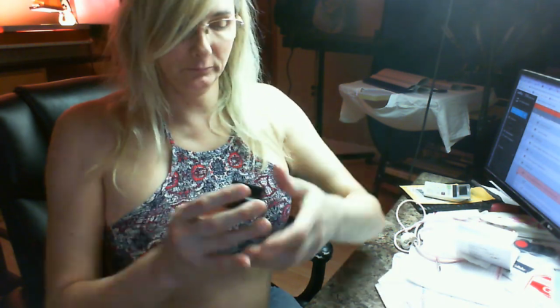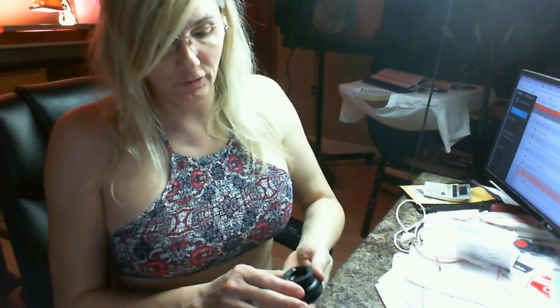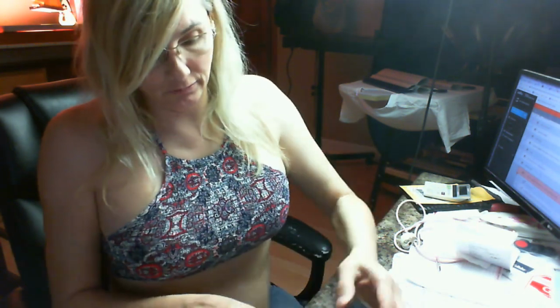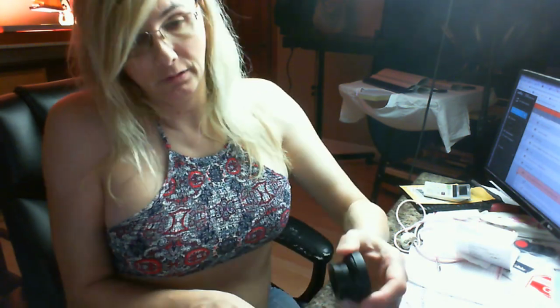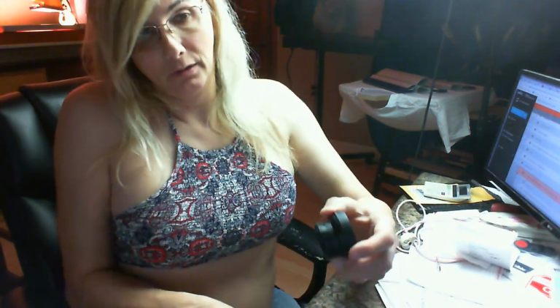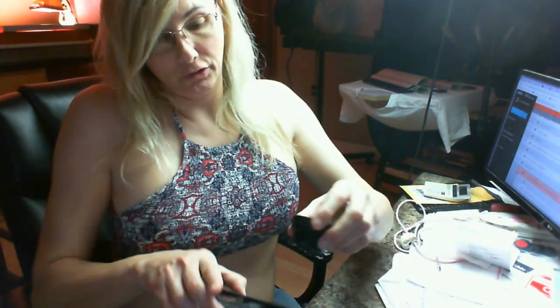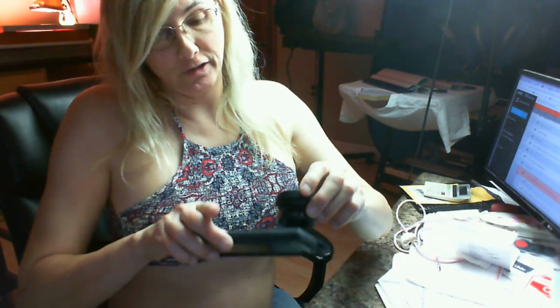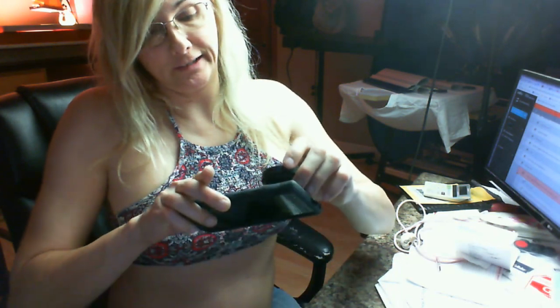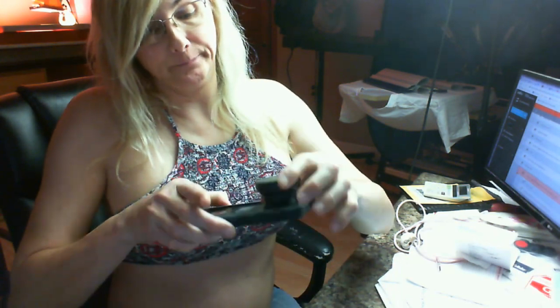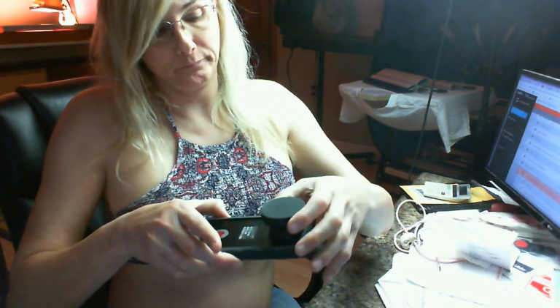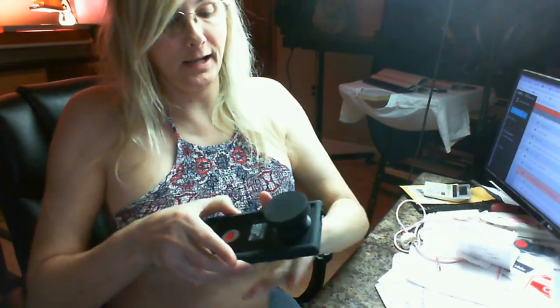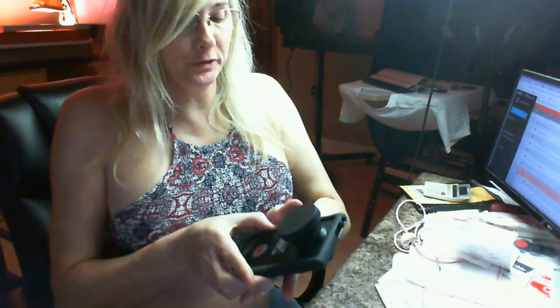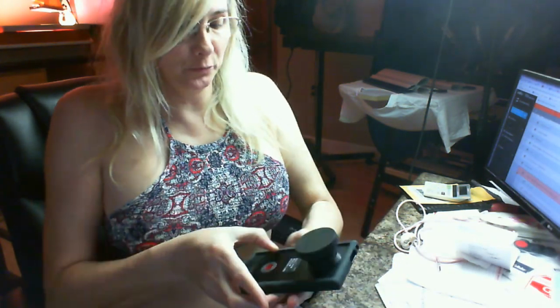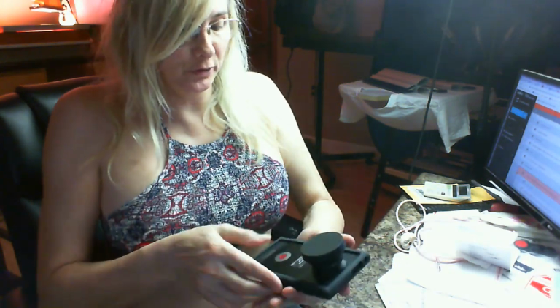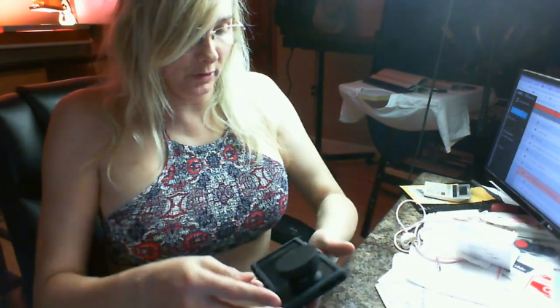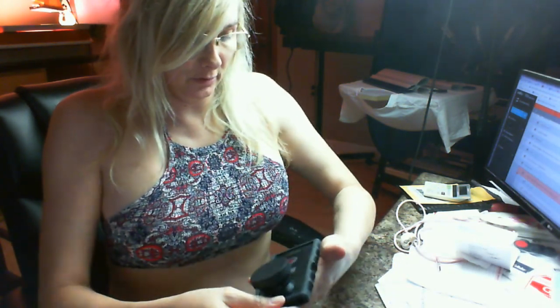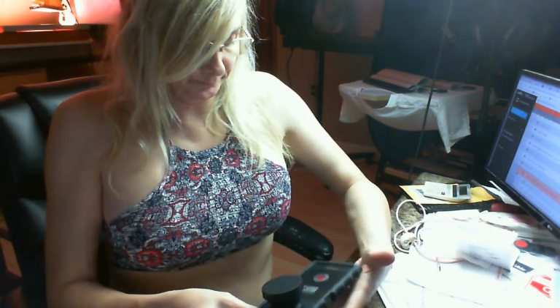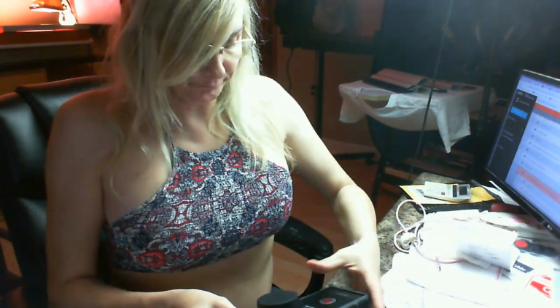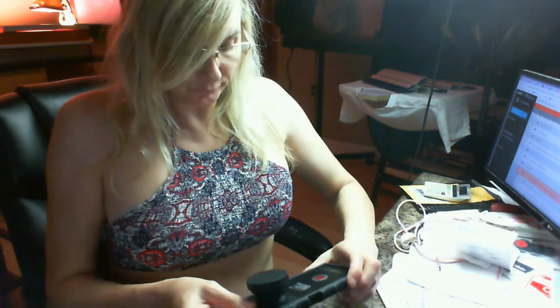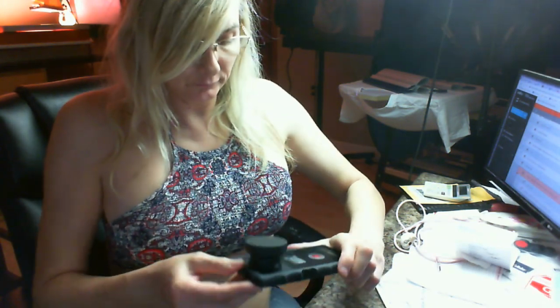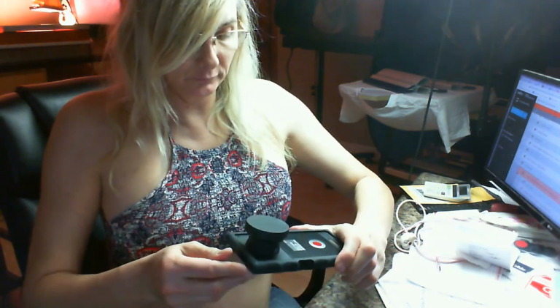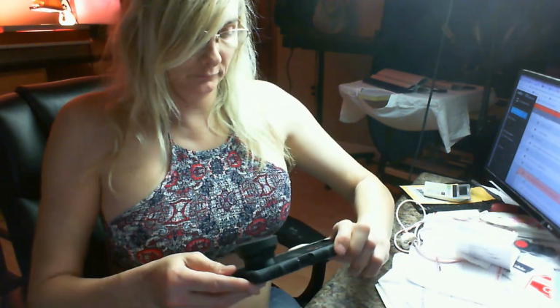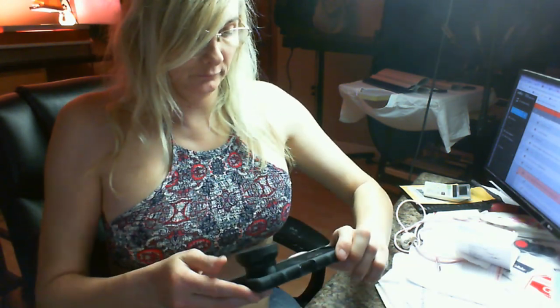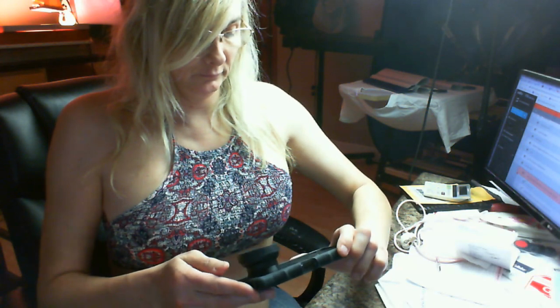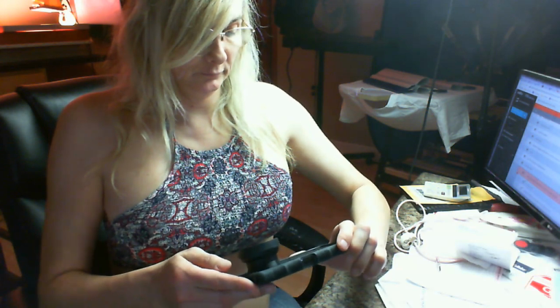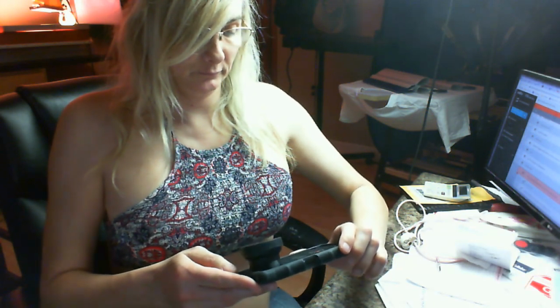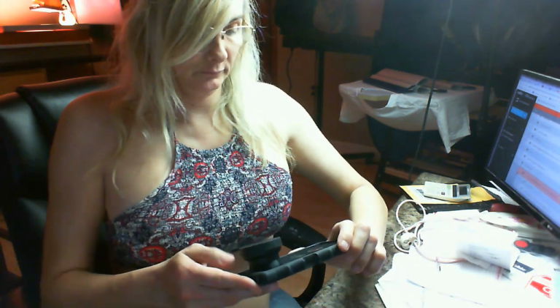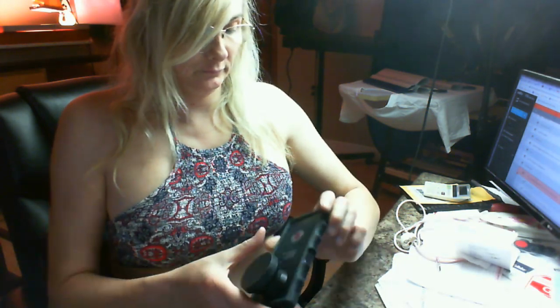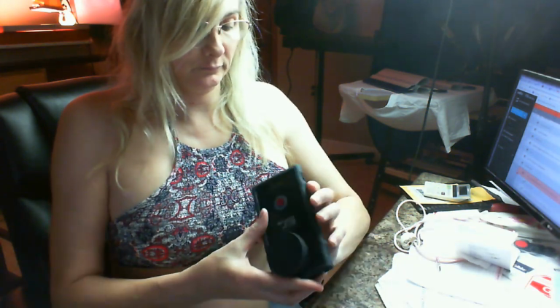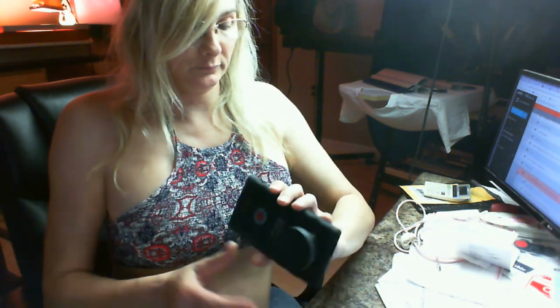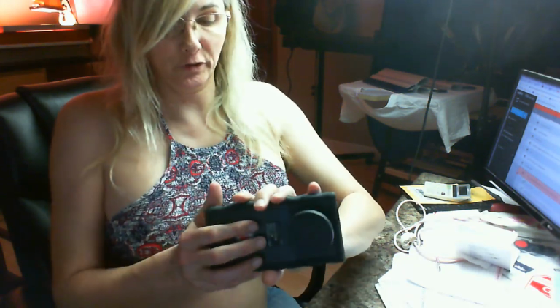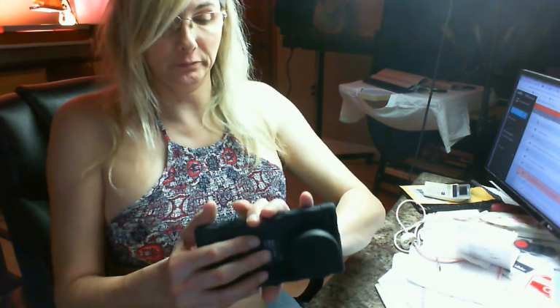And then you just take it like that. When you are attaching it — there you go.